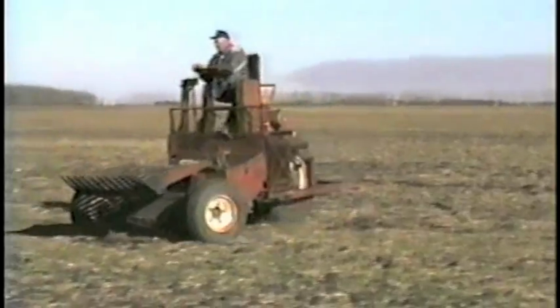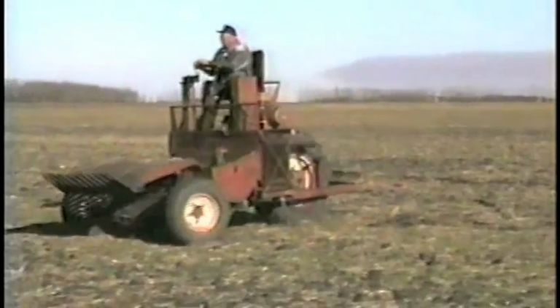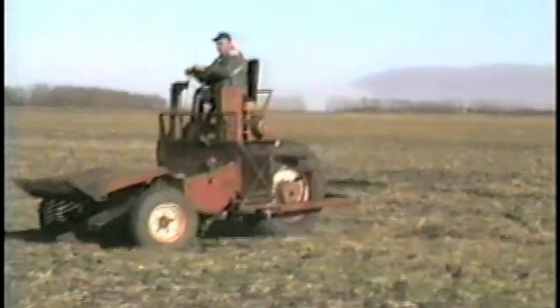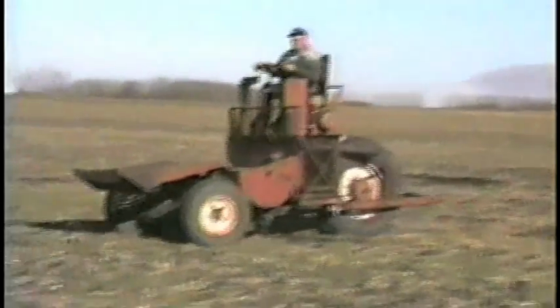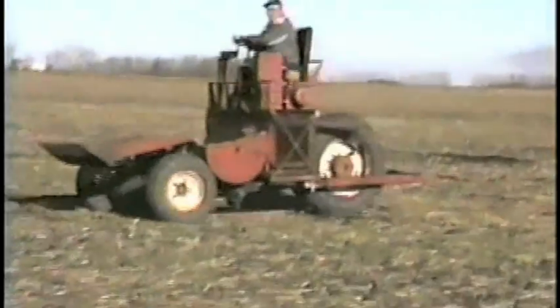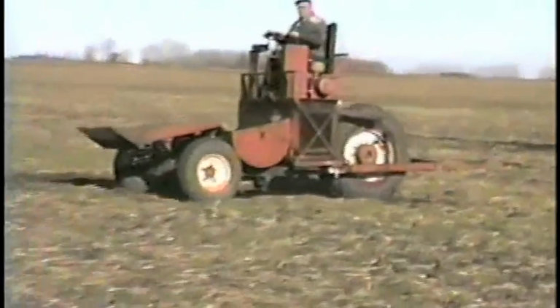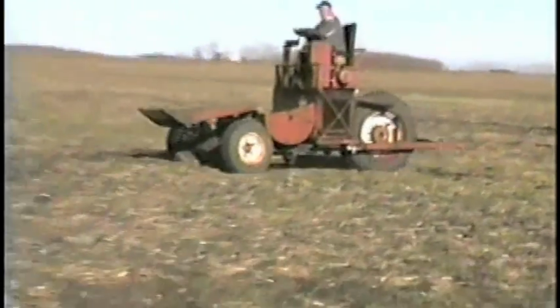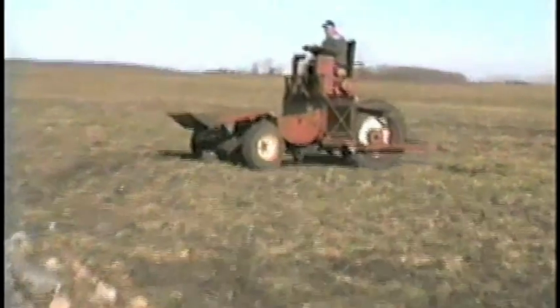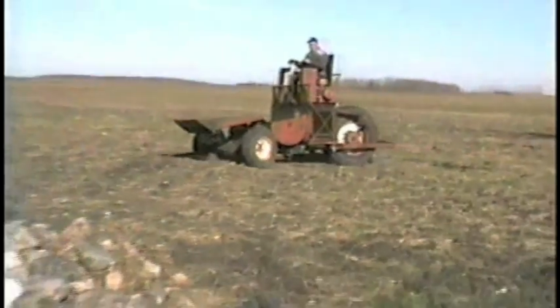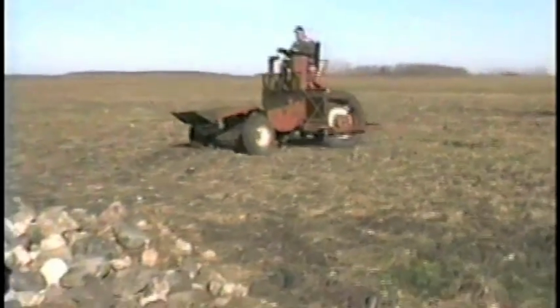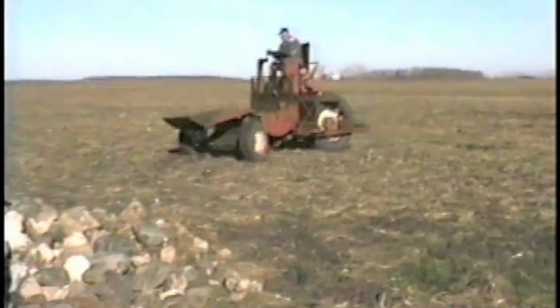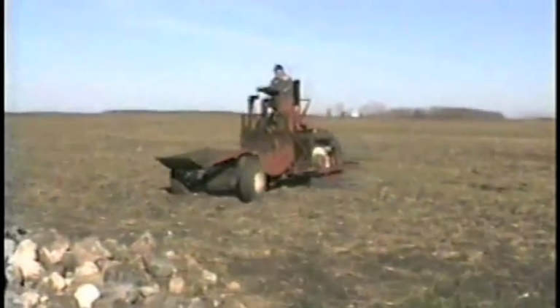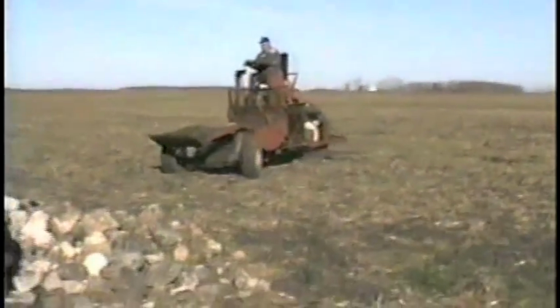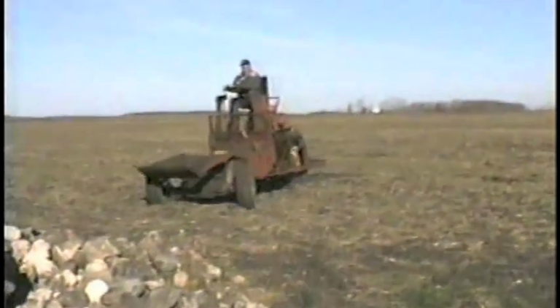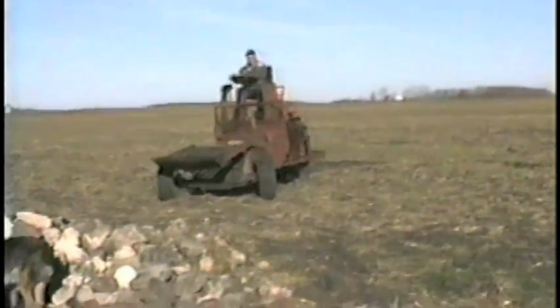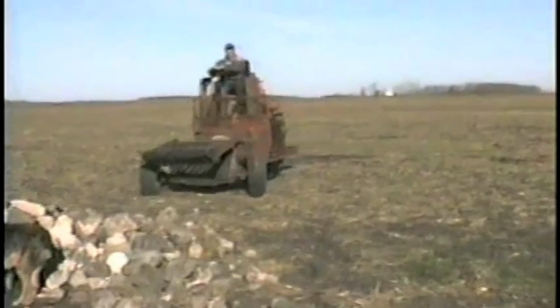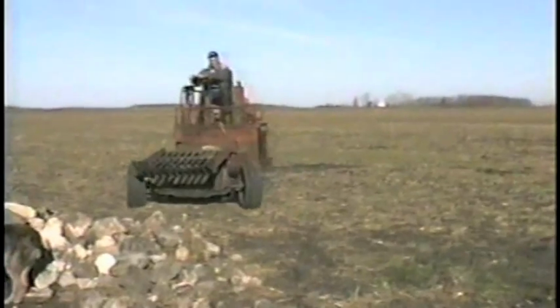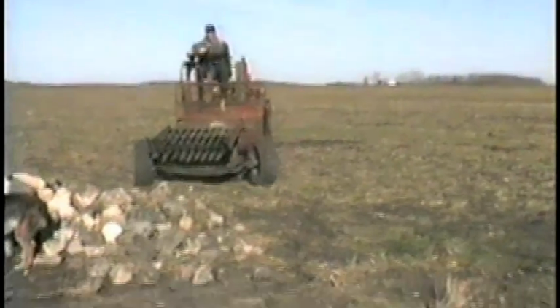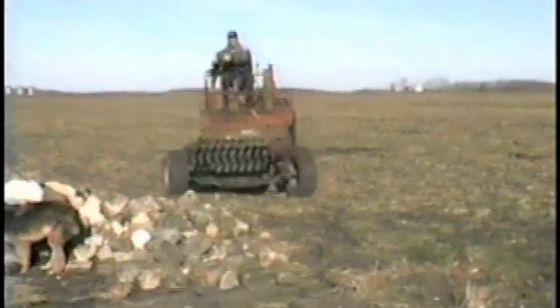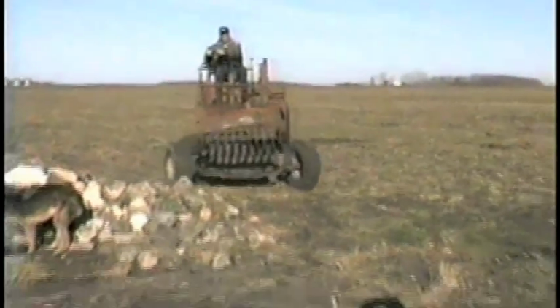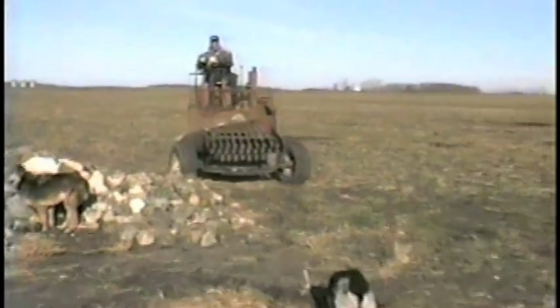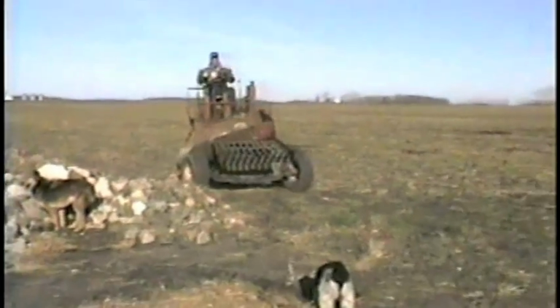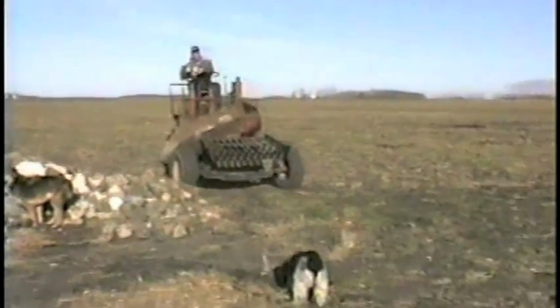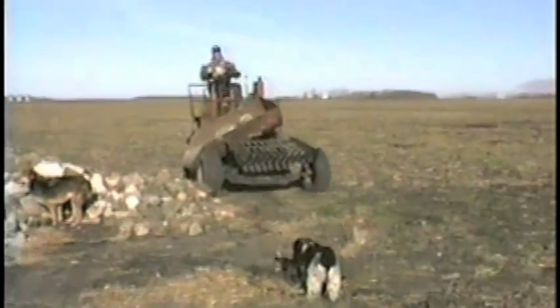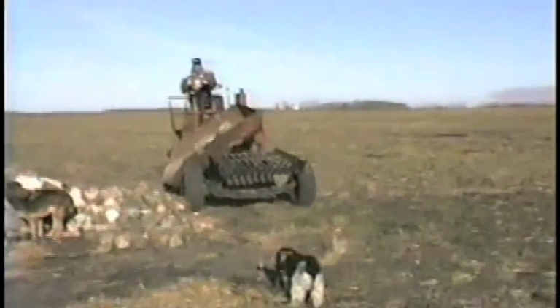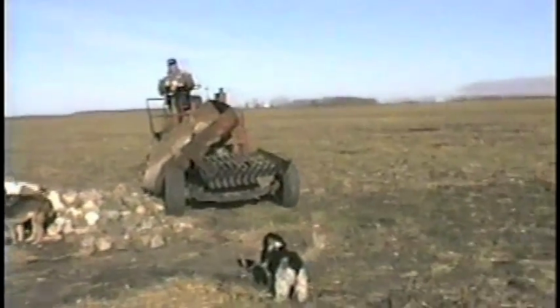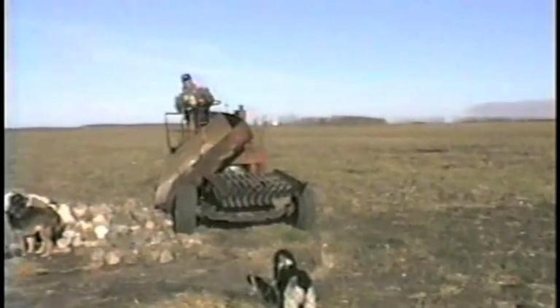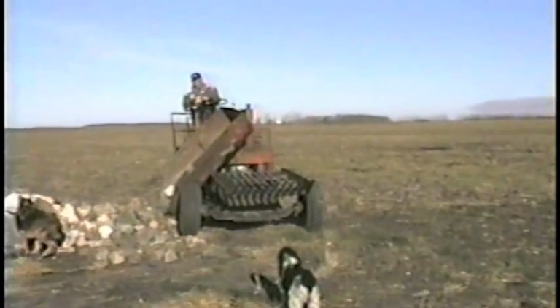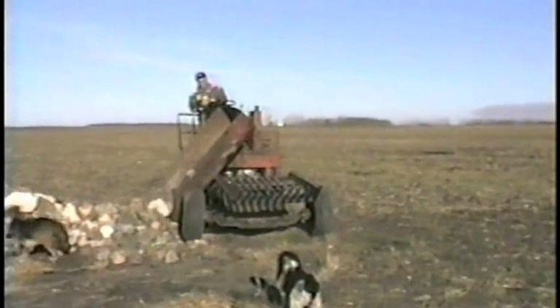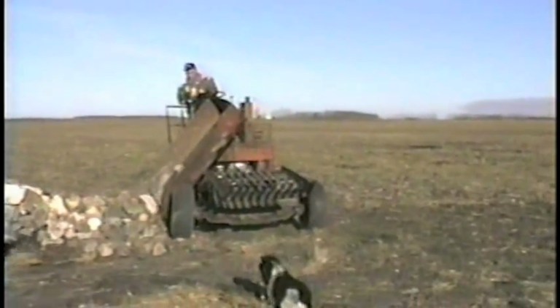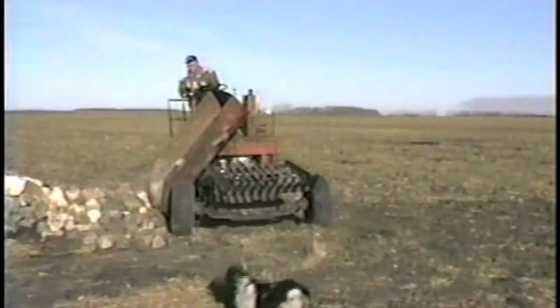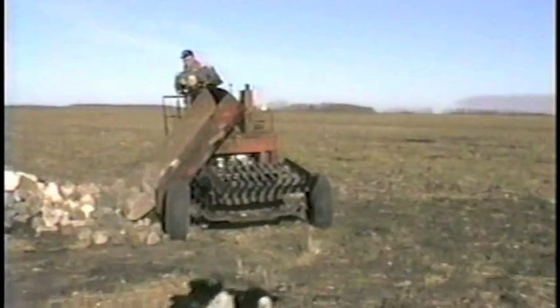Unloading? Well, that's simple, too. Just tip the bucket and out they roll. You just drive along the side of the rock pile and it dumps almost without stopping.